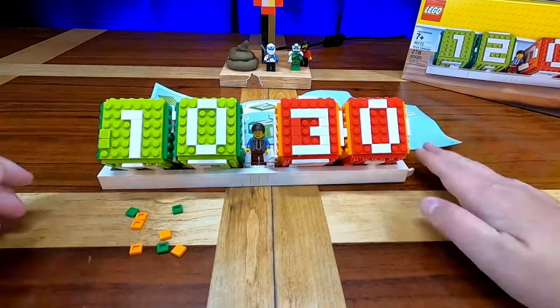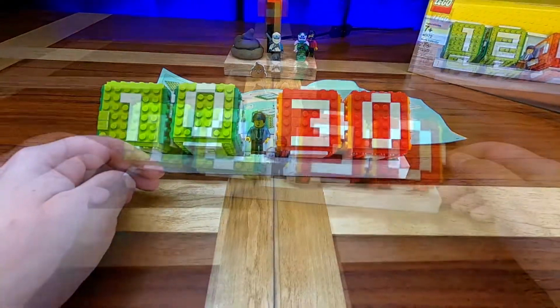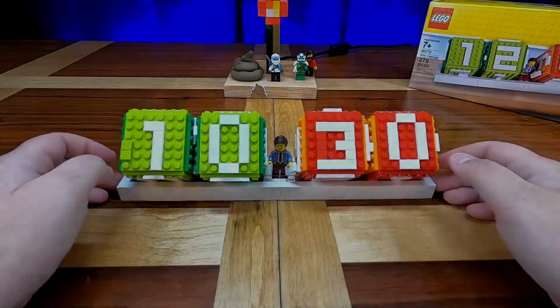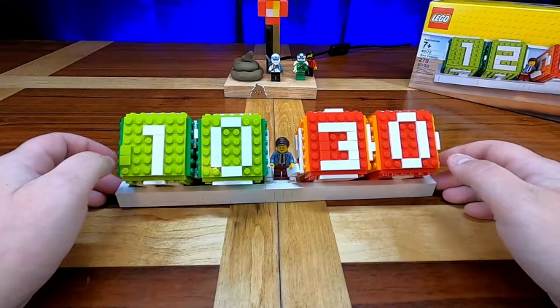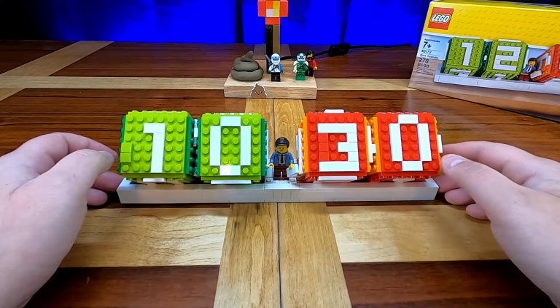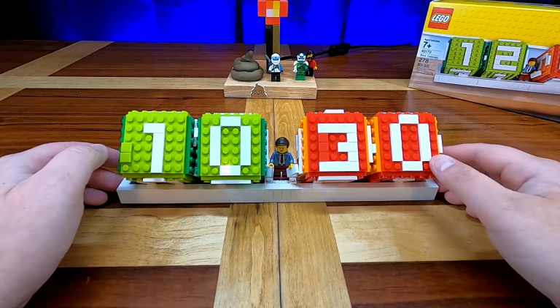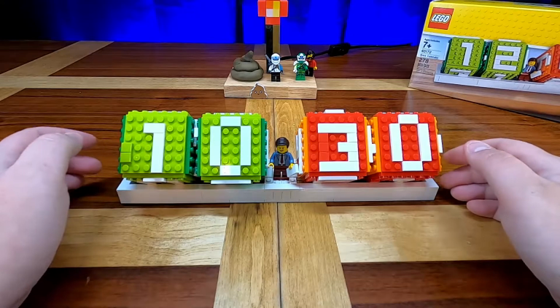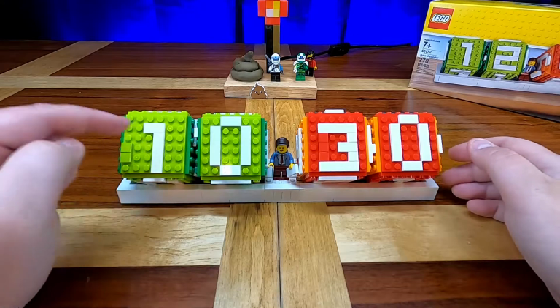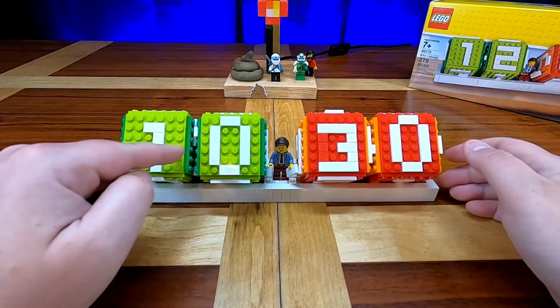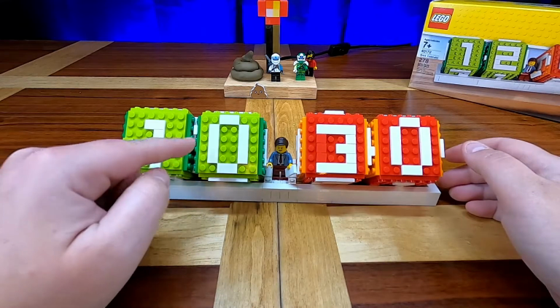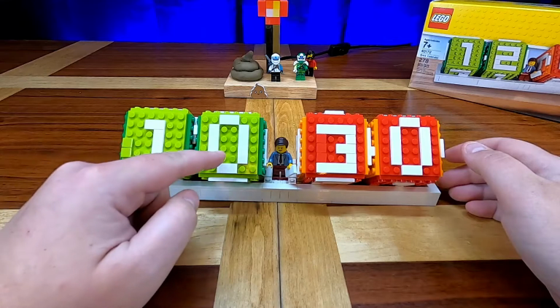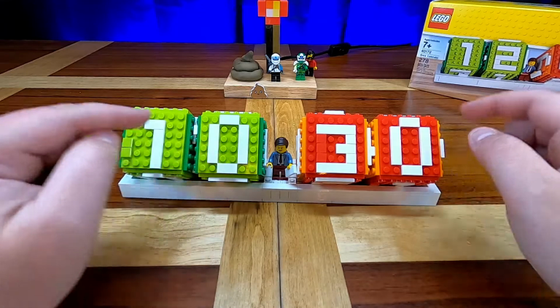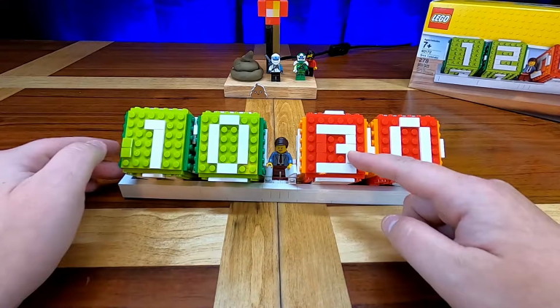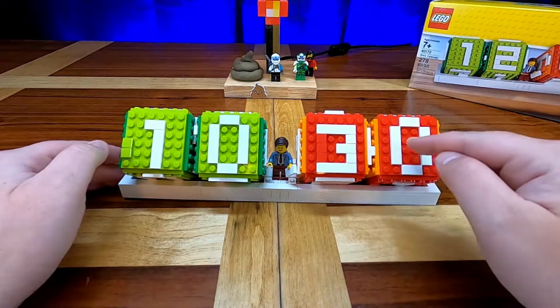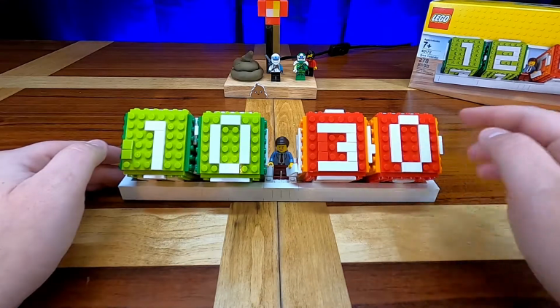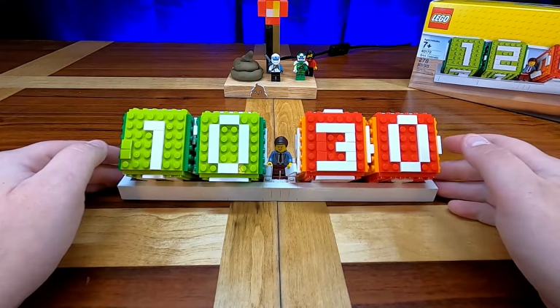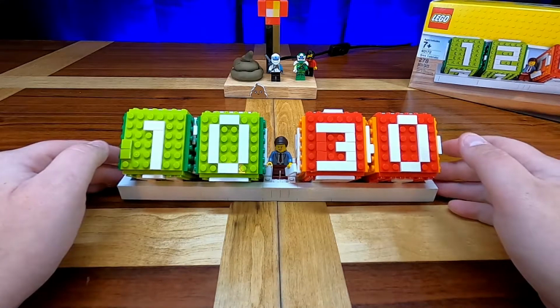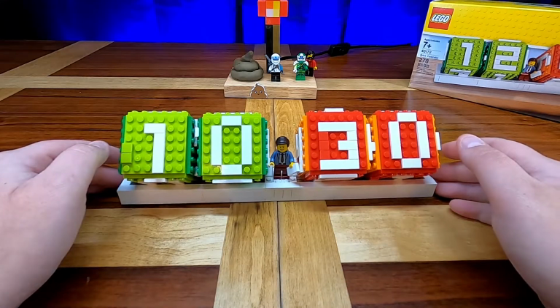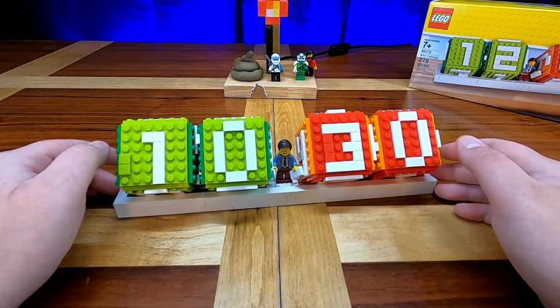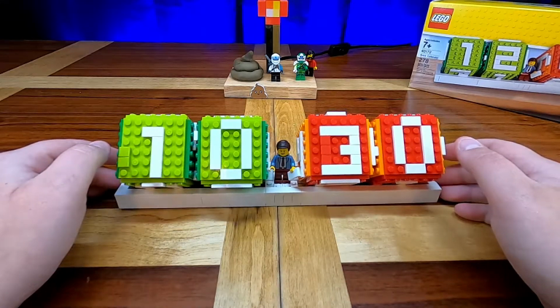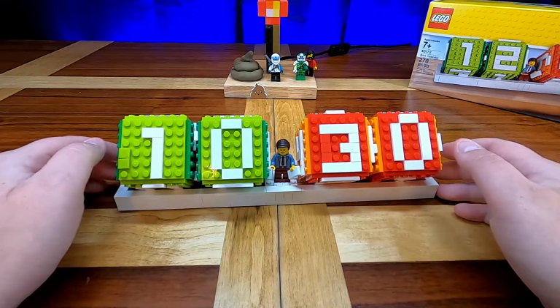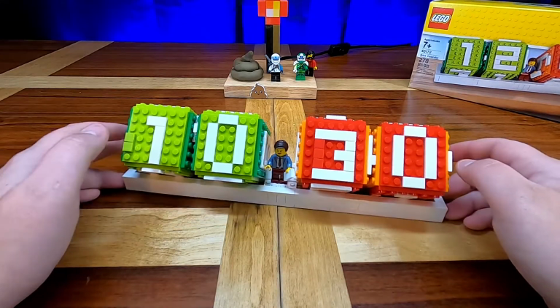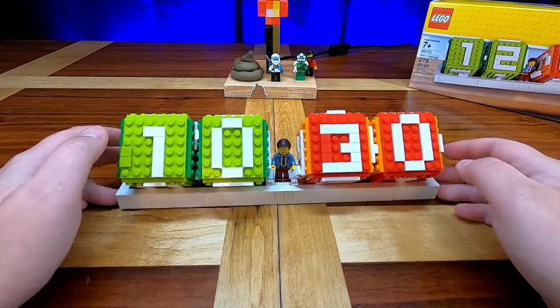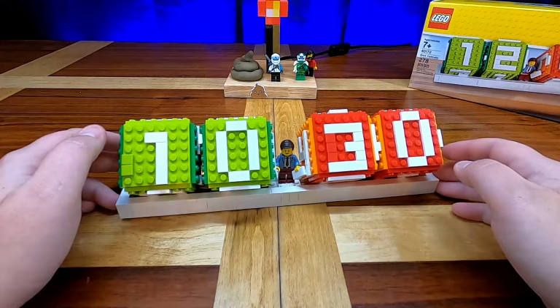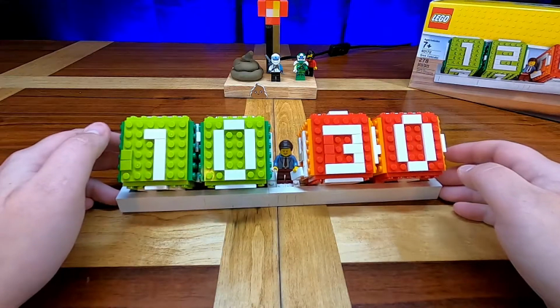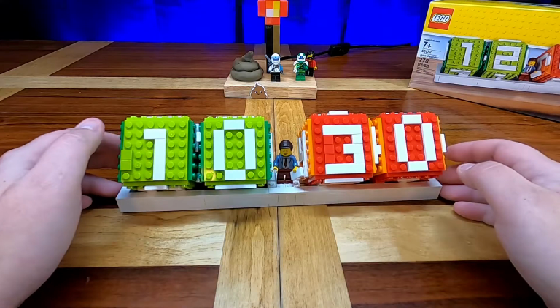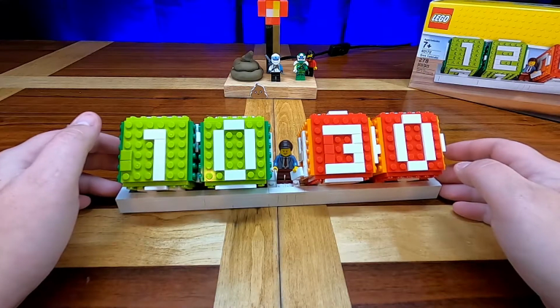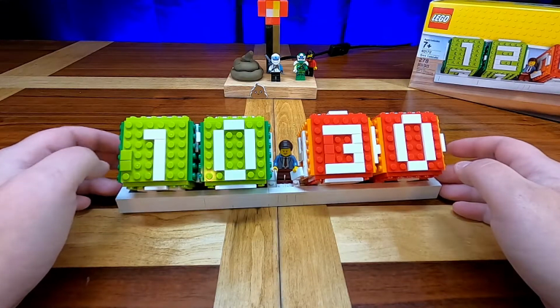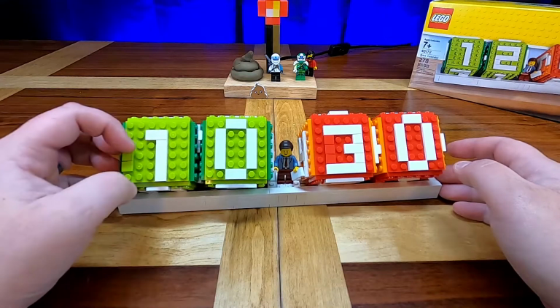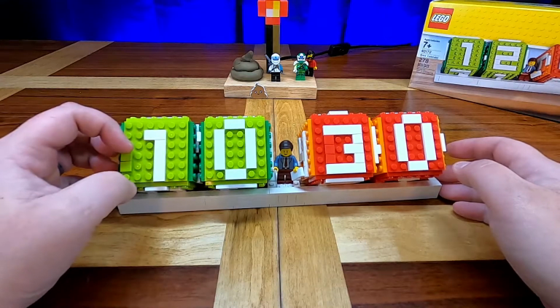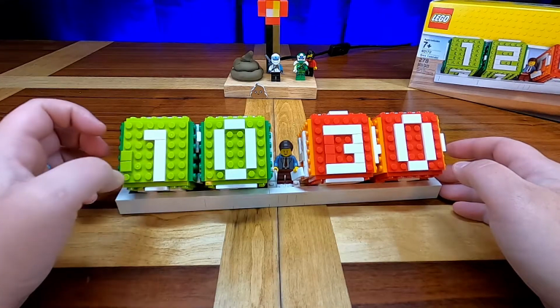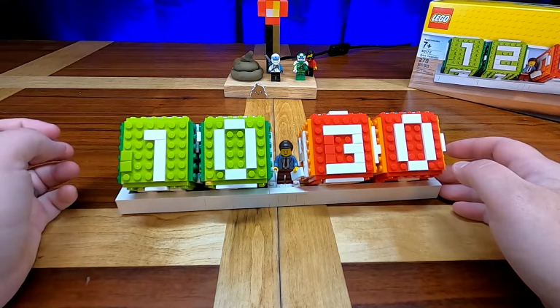And here it is! 1-0-3-0. October 30th. Today is October 30th.